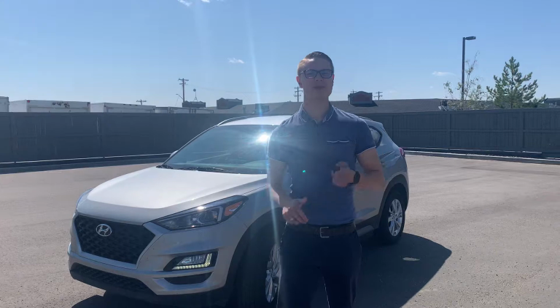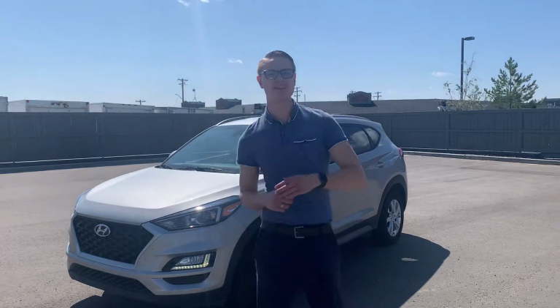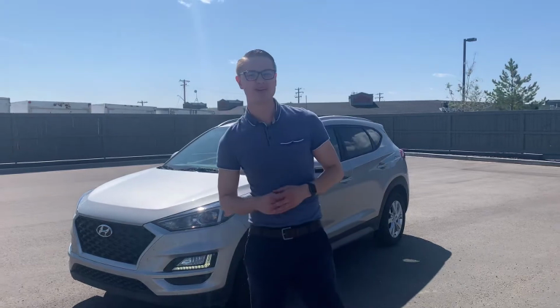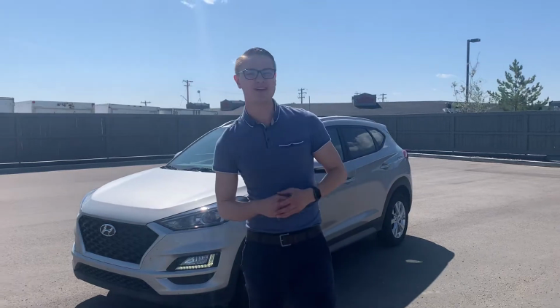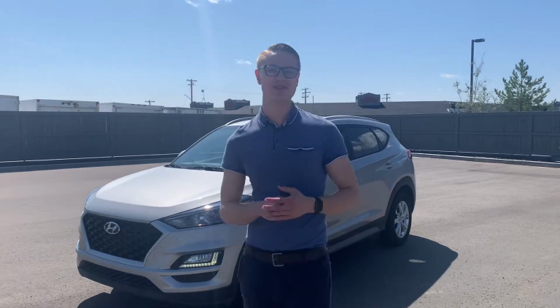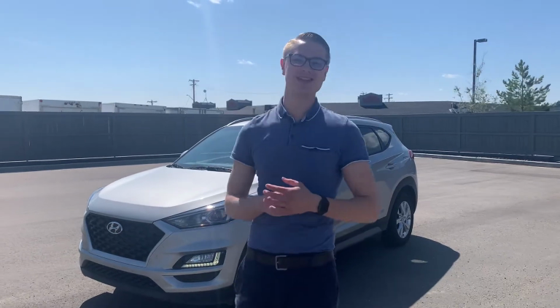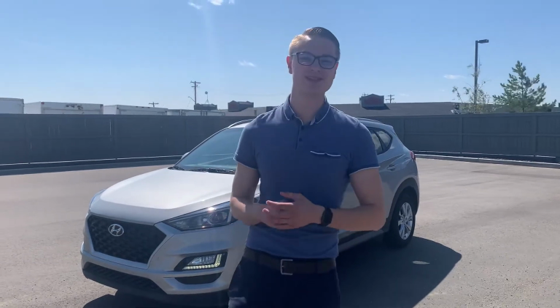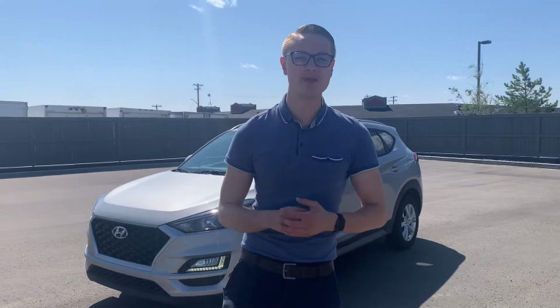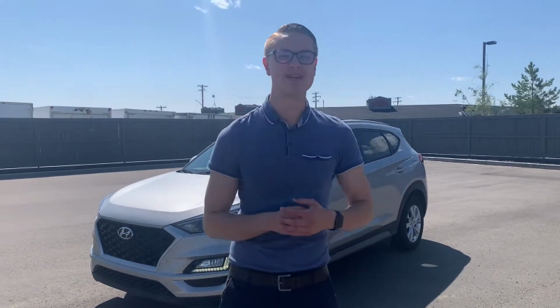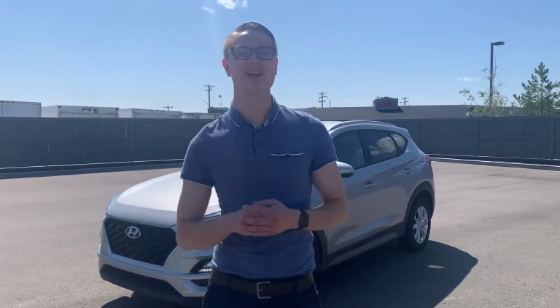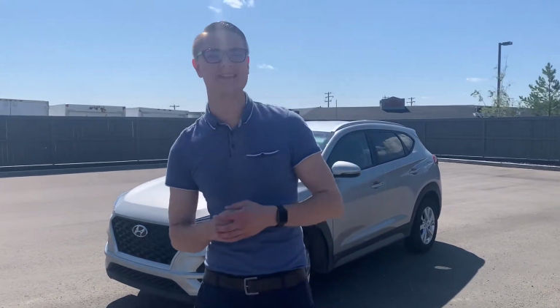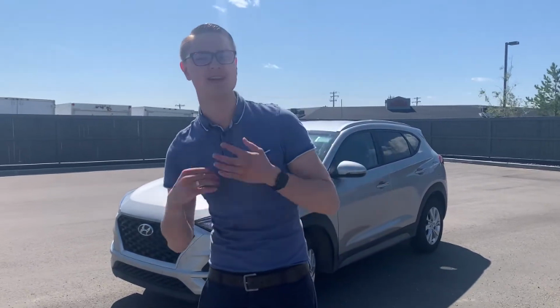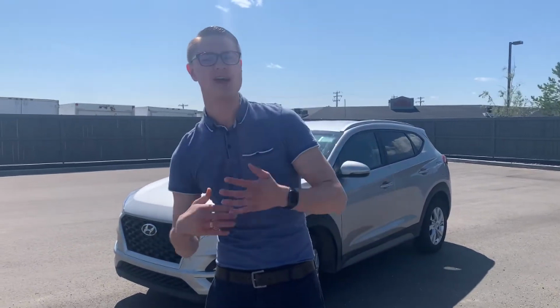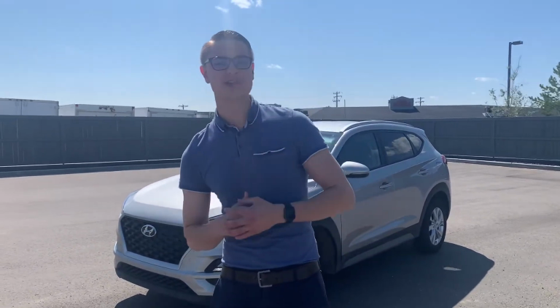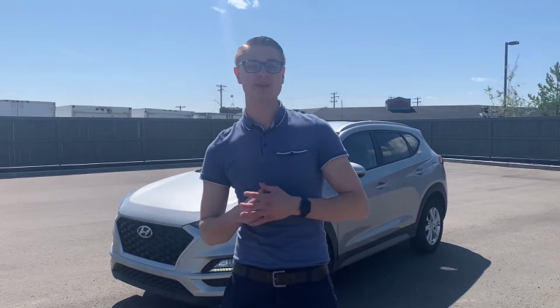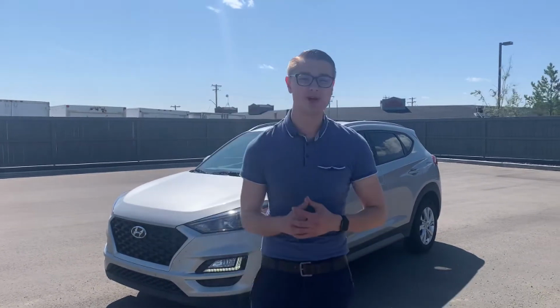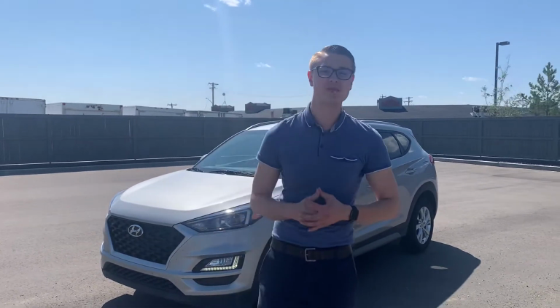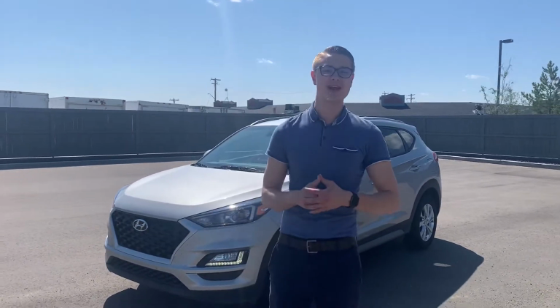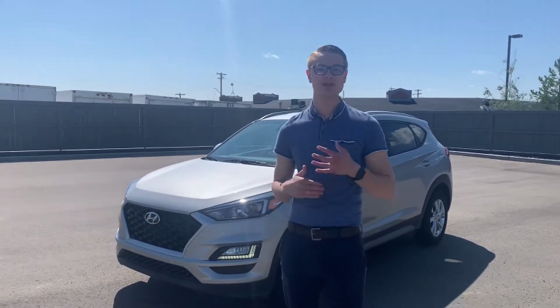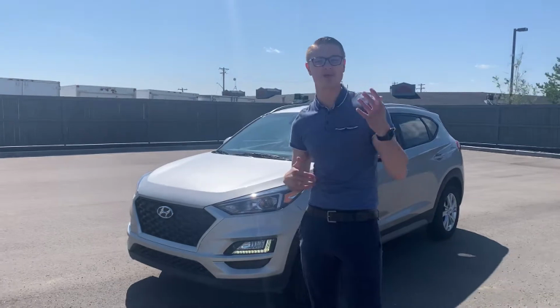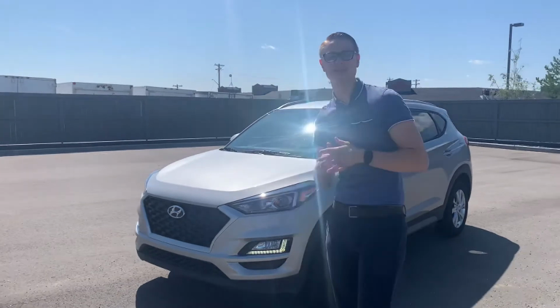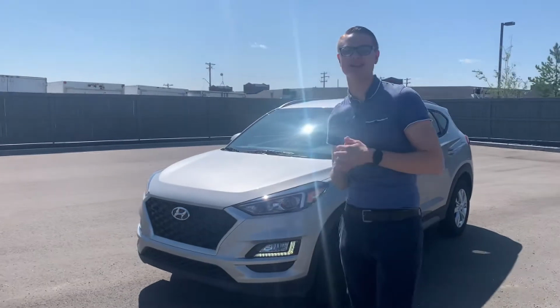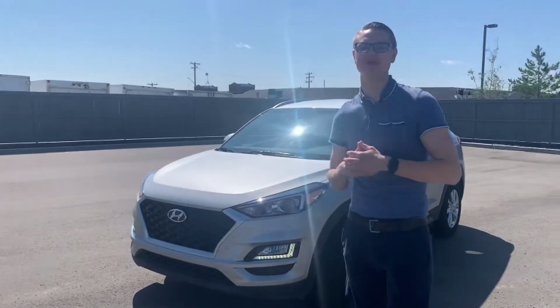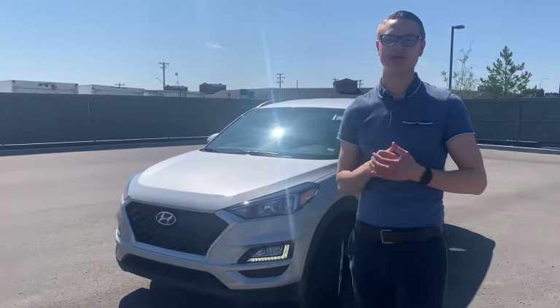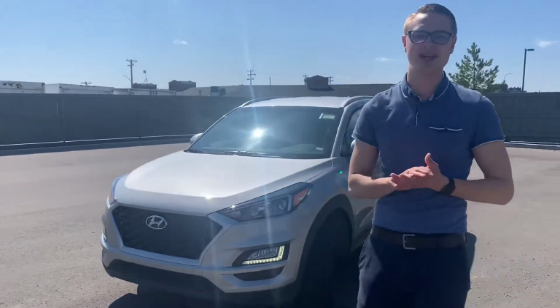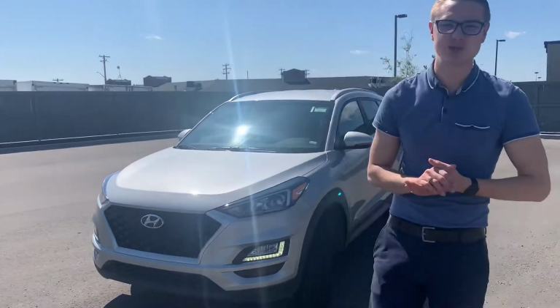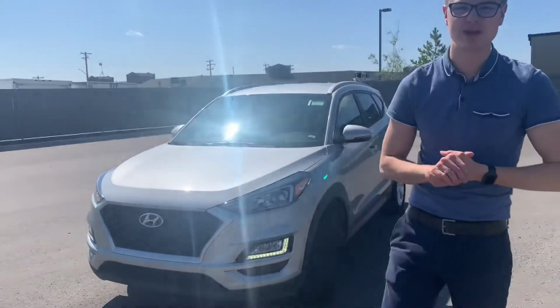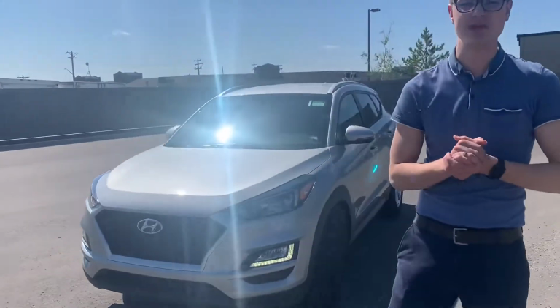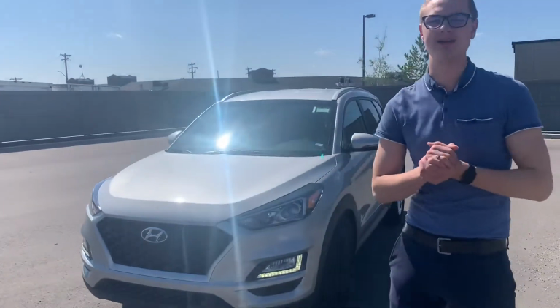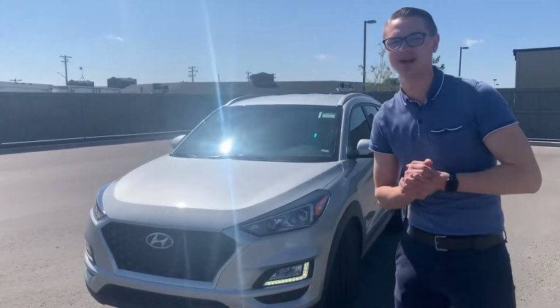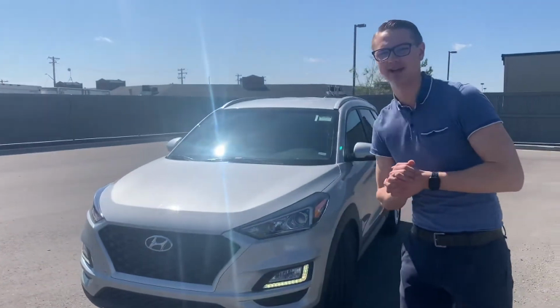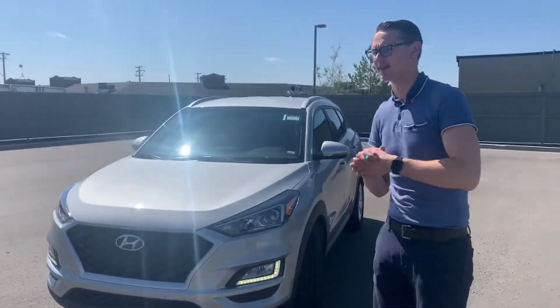Hey there, good afternoon, Leslie. It's Colby down here at LA Nissan. I just wanted to jump in front of the camera to get a face to the name so you know exactly what's working for you down here at LA Nissan.